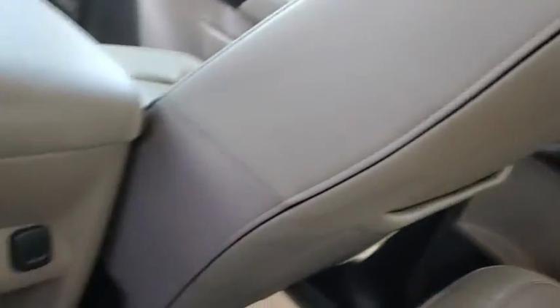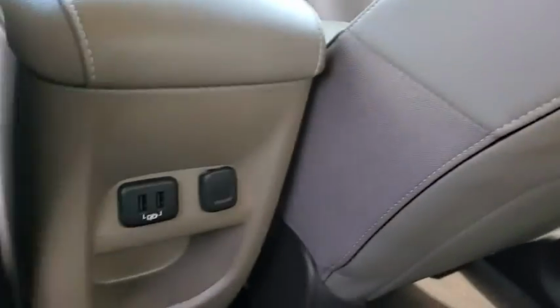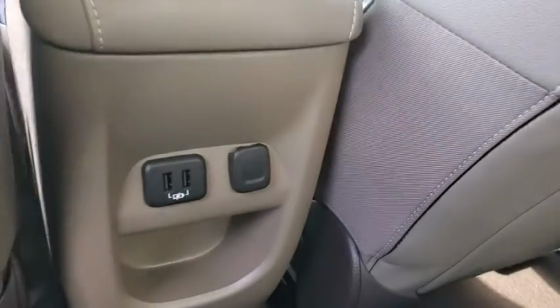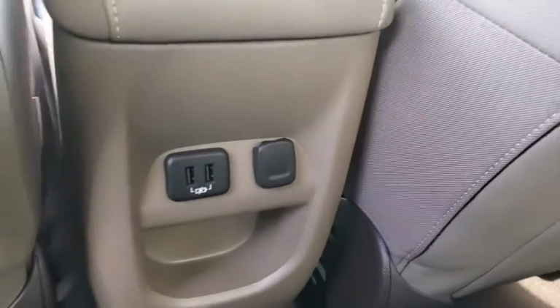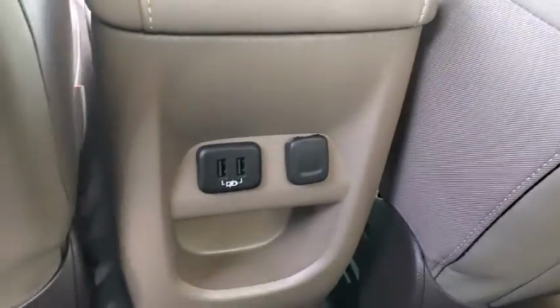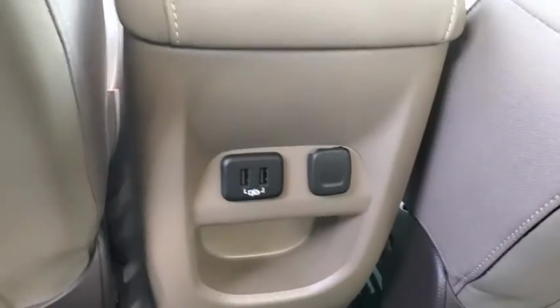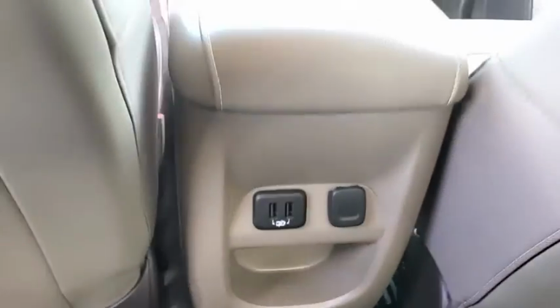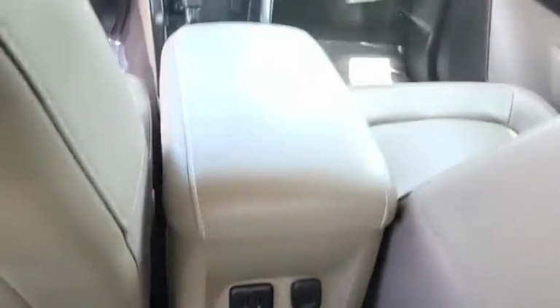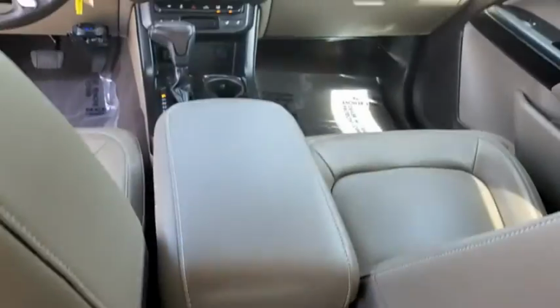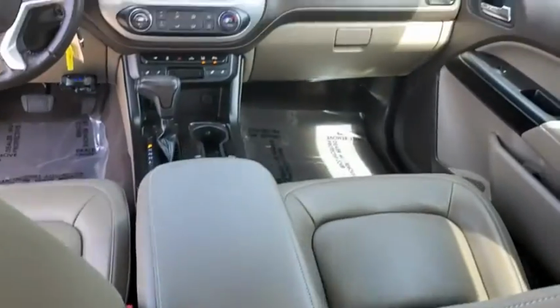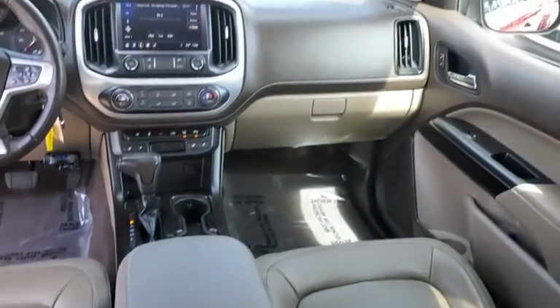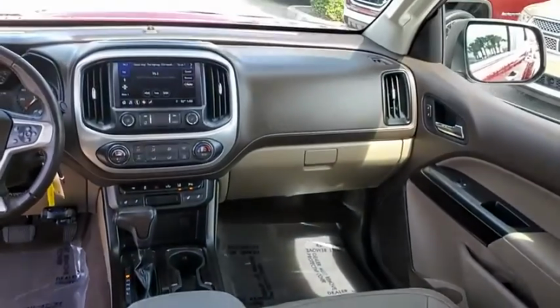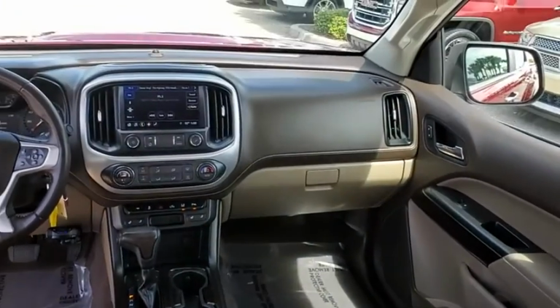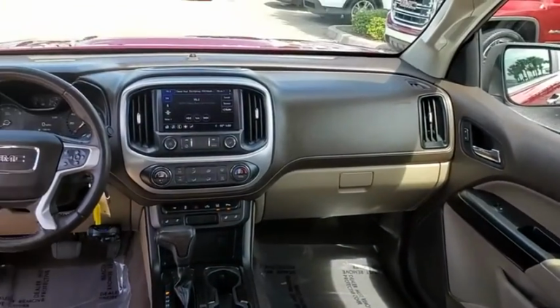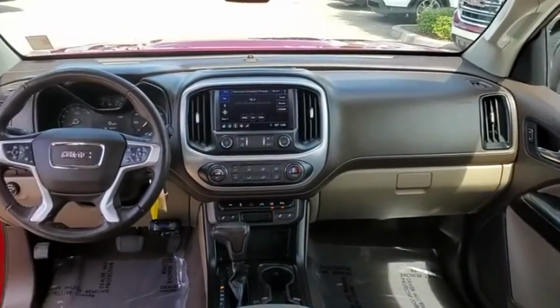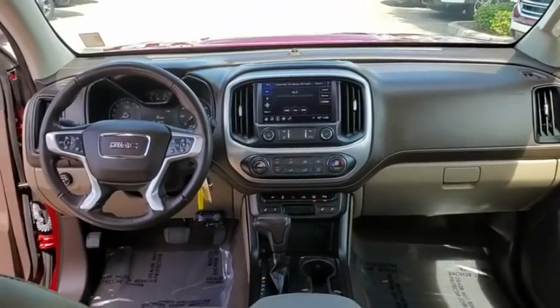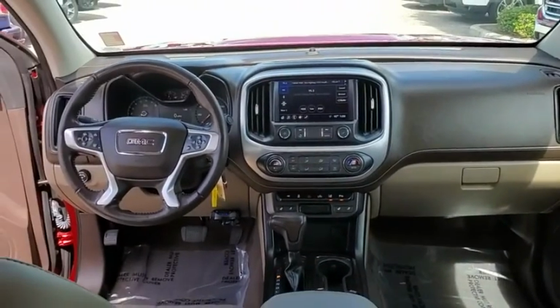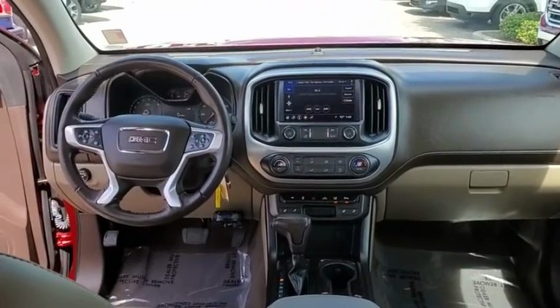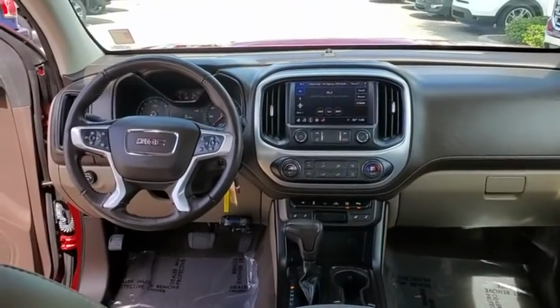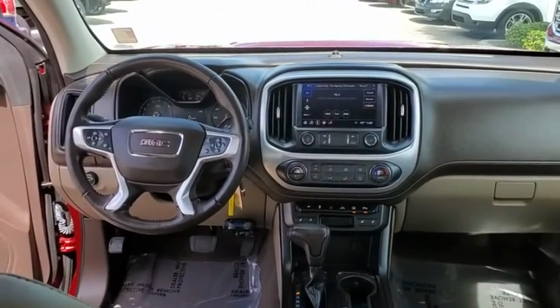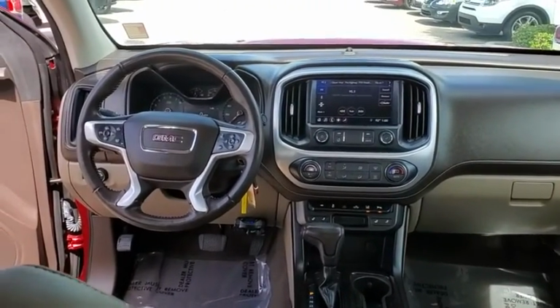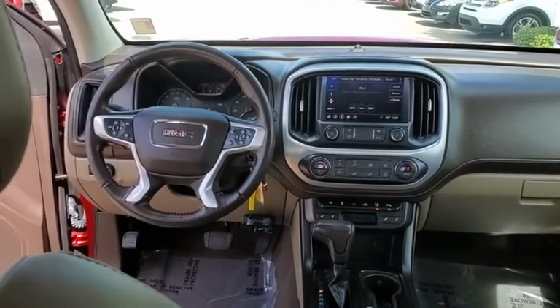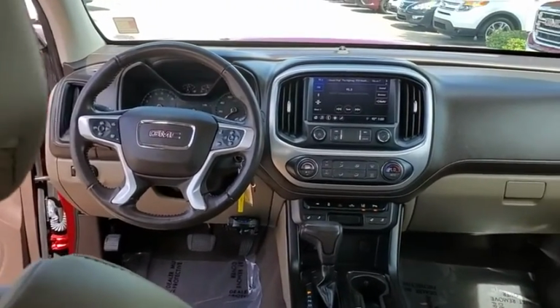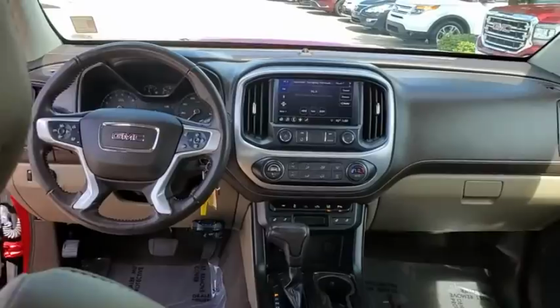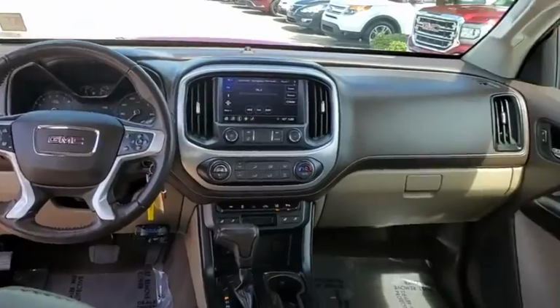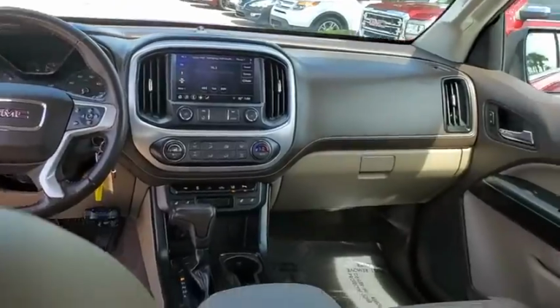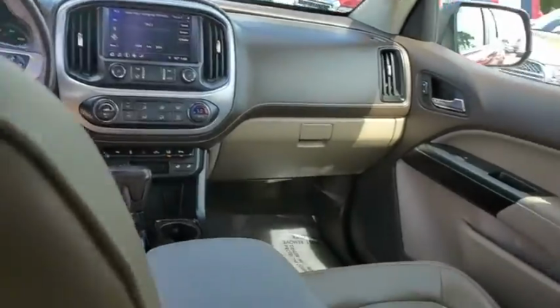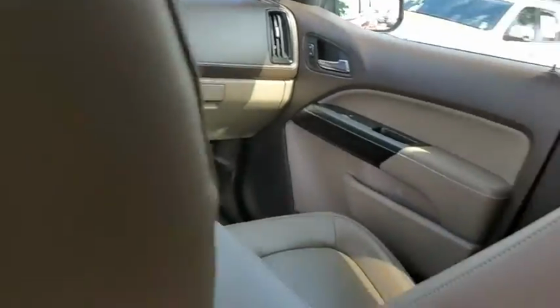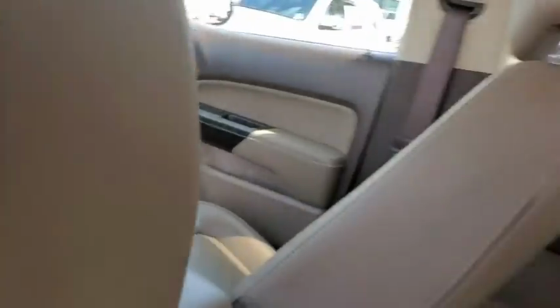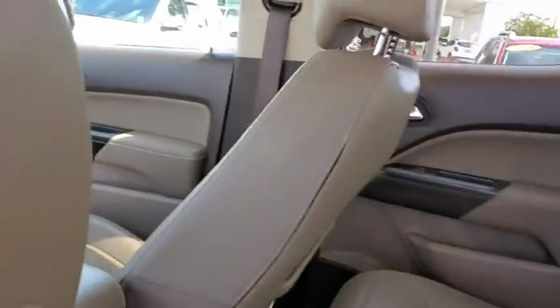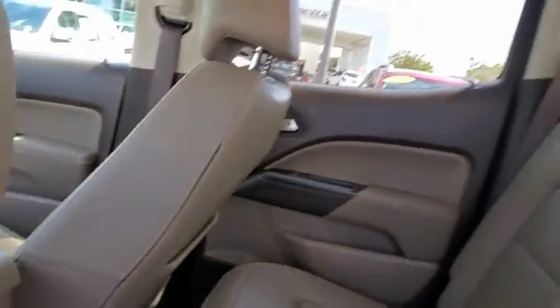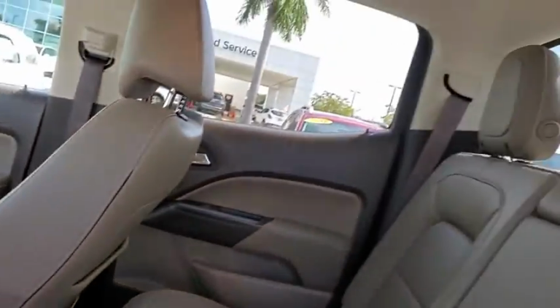Bluetooth, dual airbags, alloy wheels, power steering, four-wheel disc brakes, security system, power windows, electronic stability control.